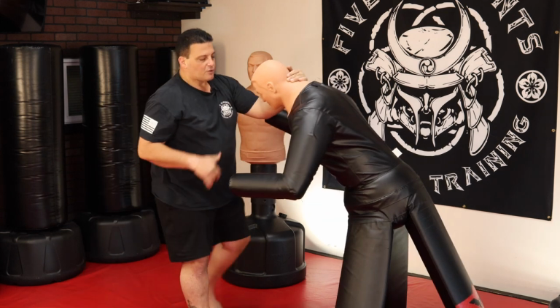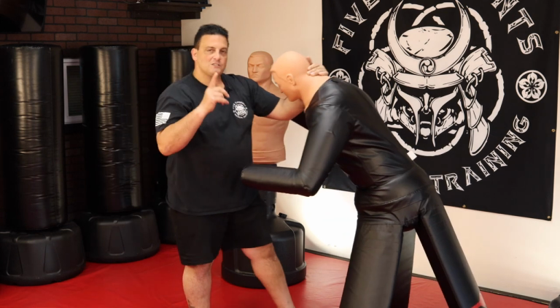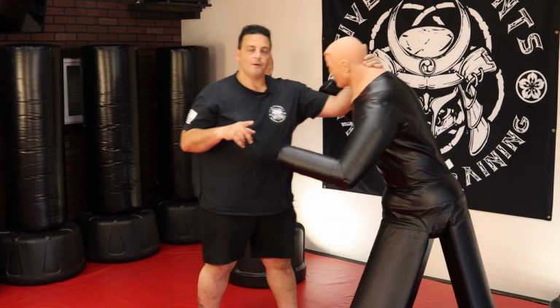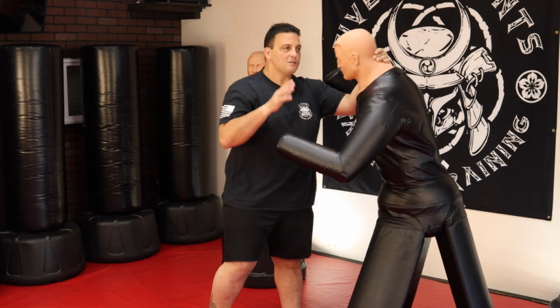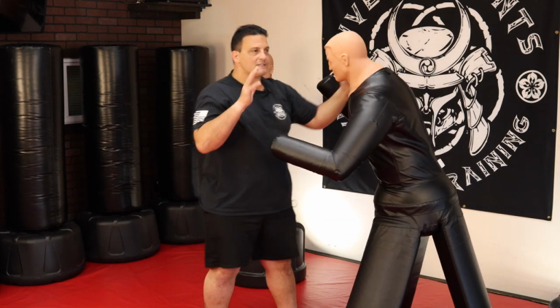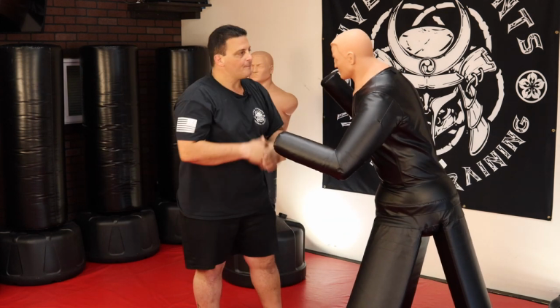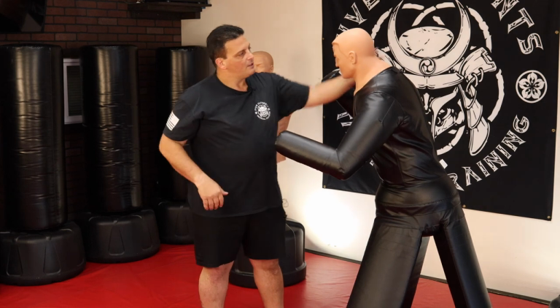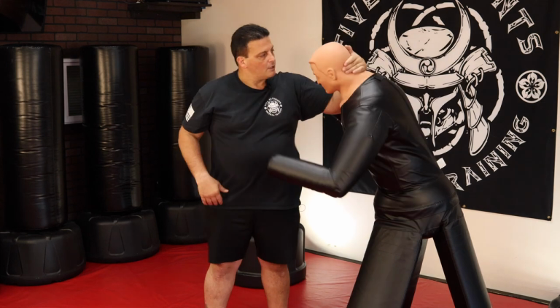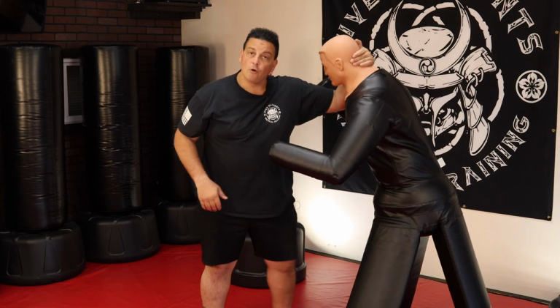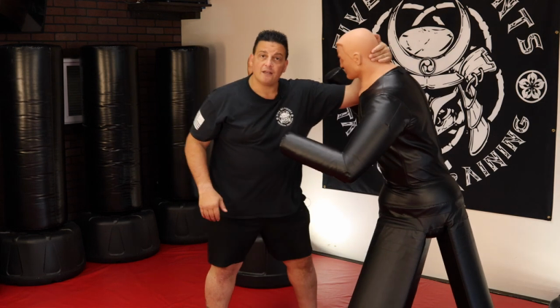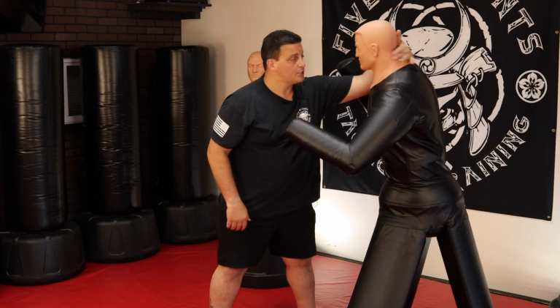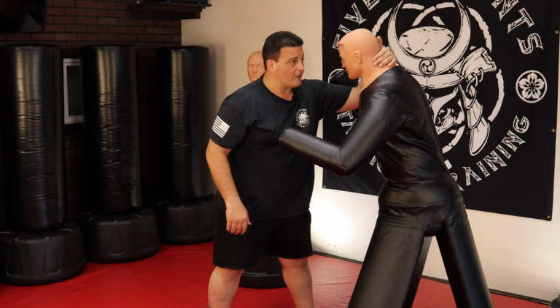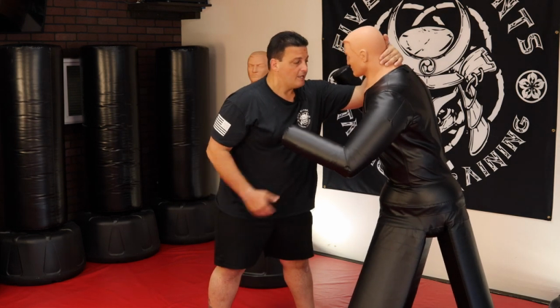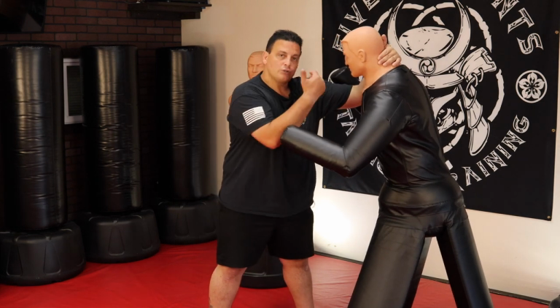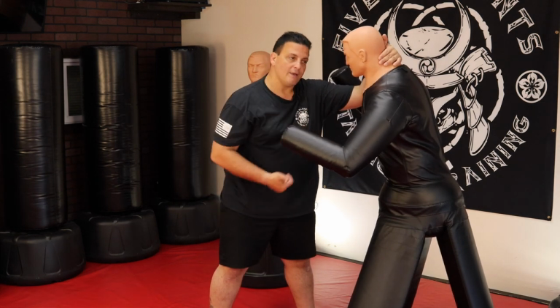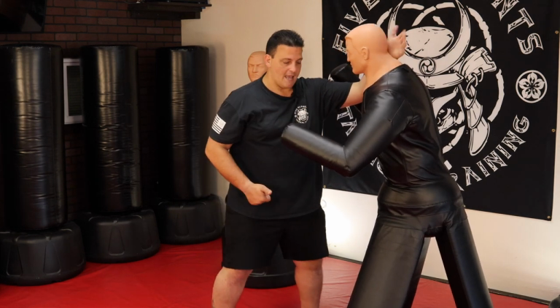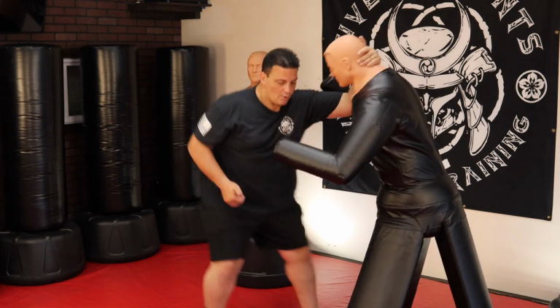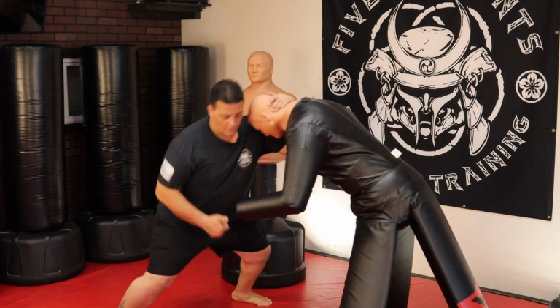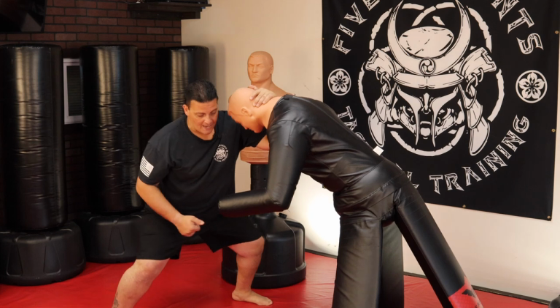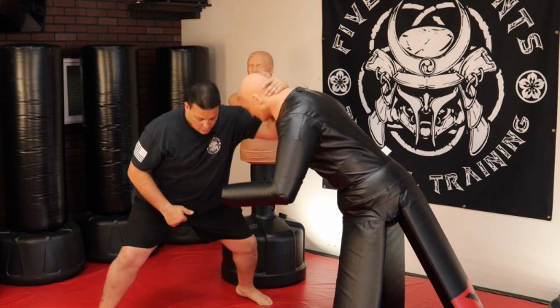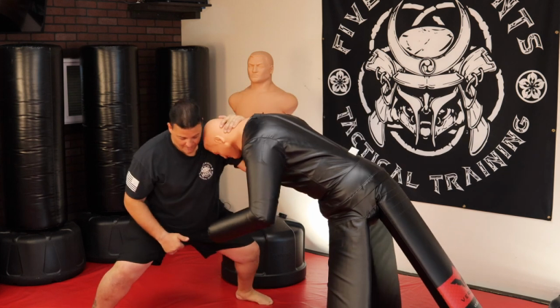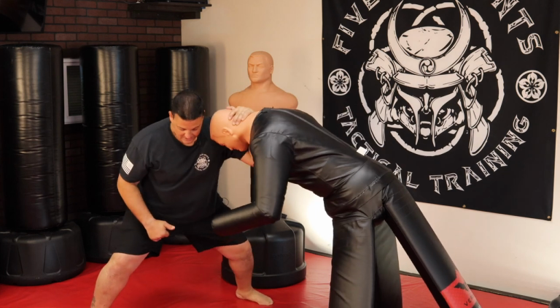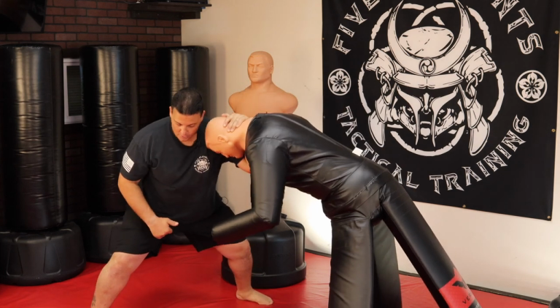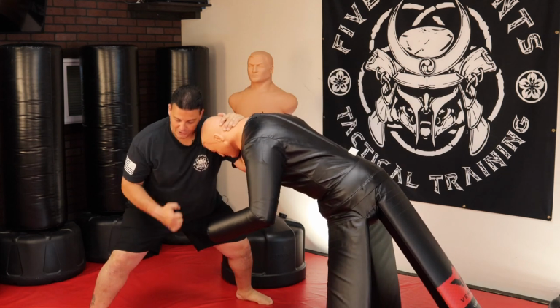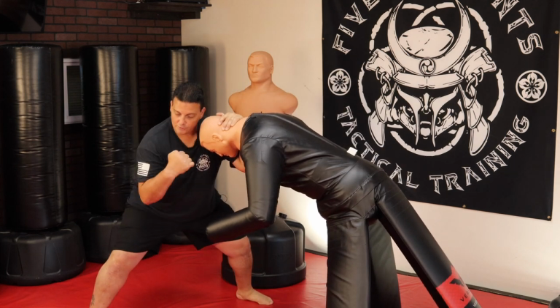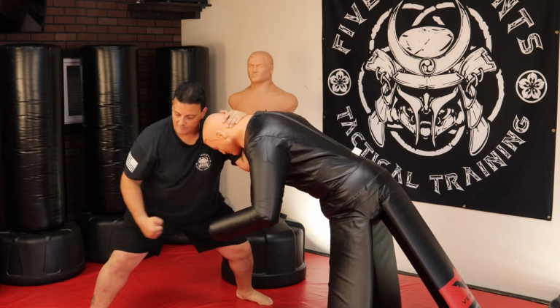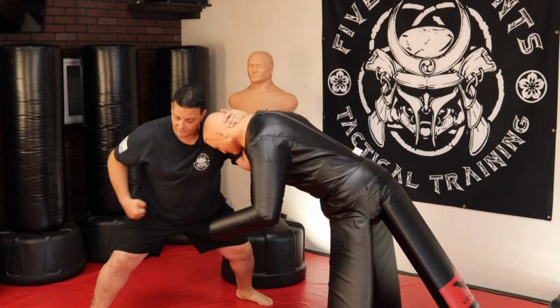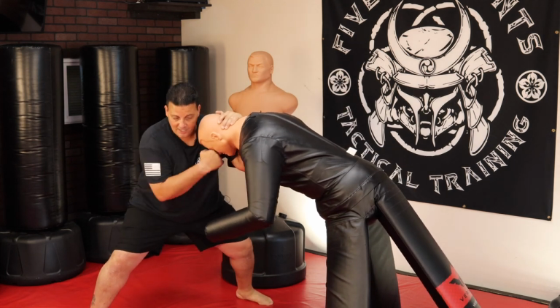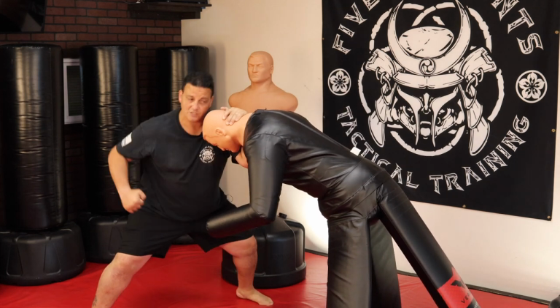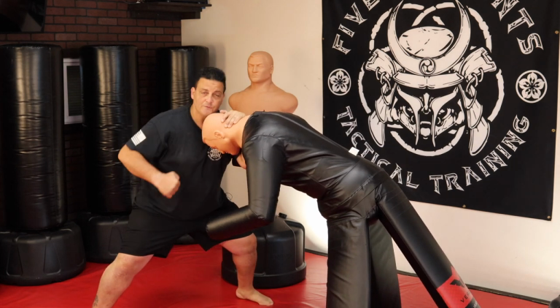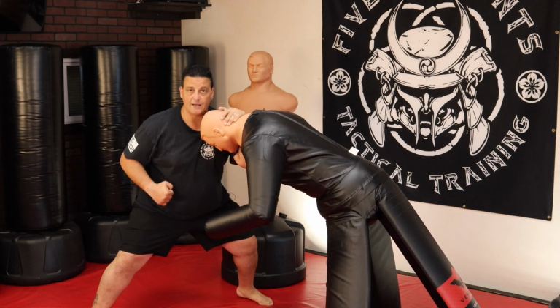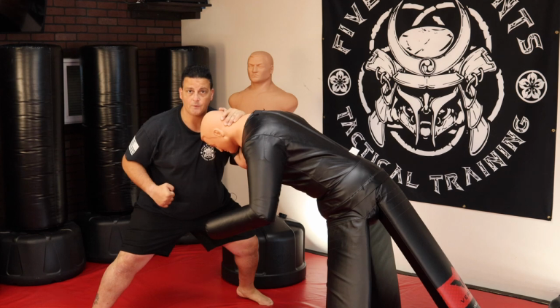So first step: control the neck, control the head, try to pull the head down, your hips back, good balance, good pressure. And try to keep one hand free so you can use it to strike.